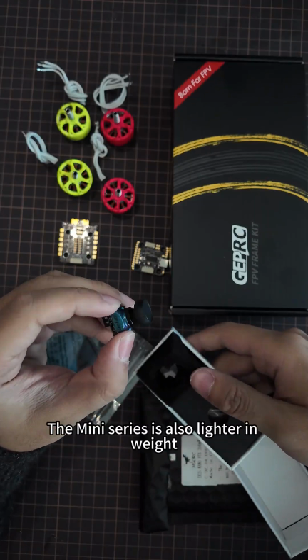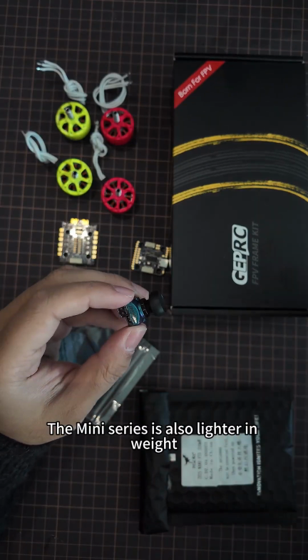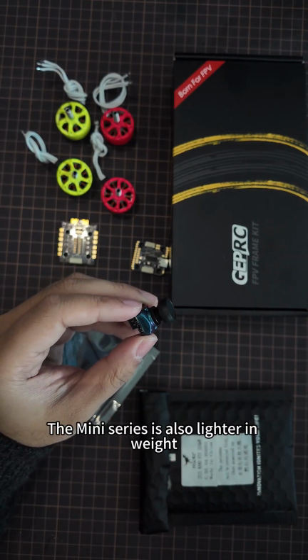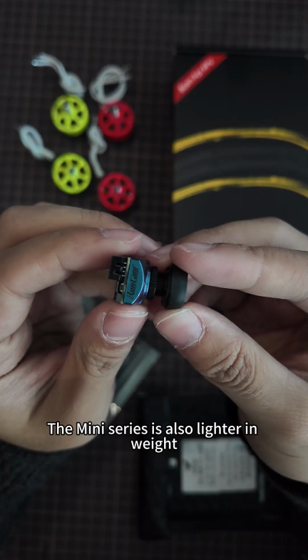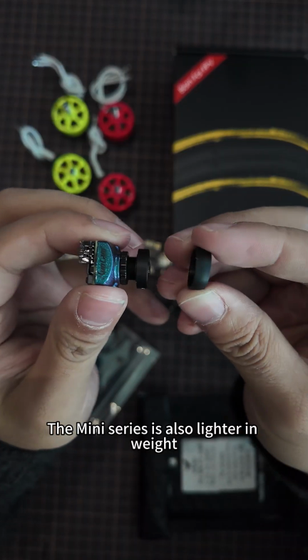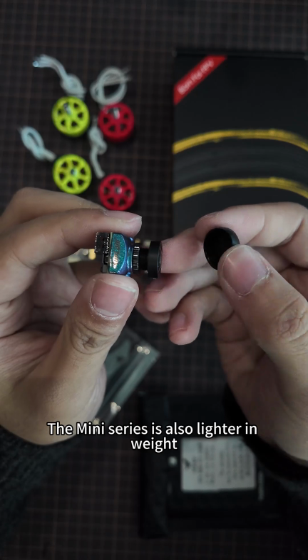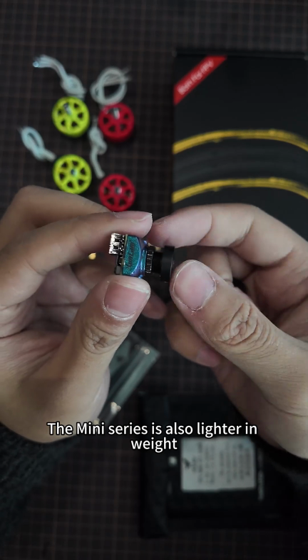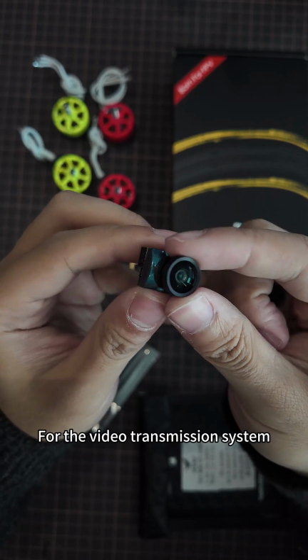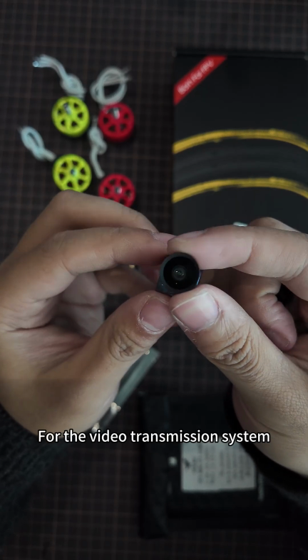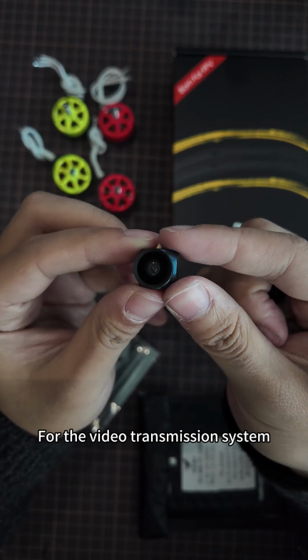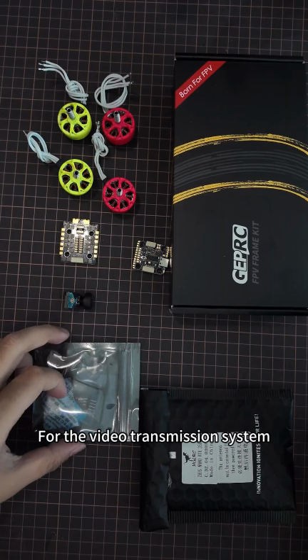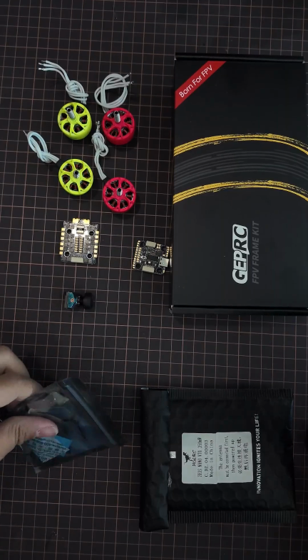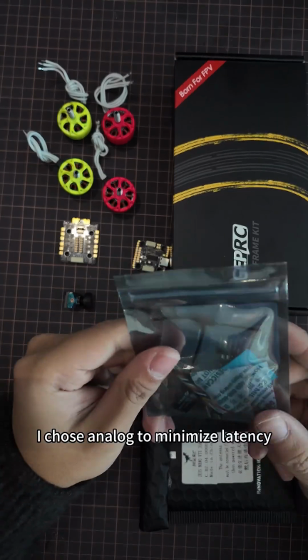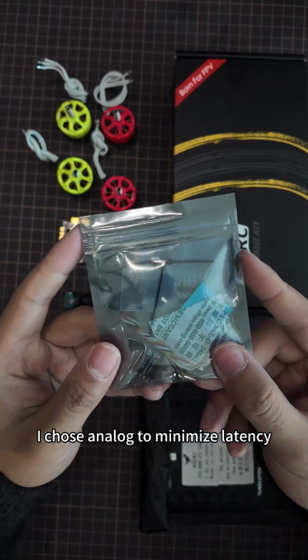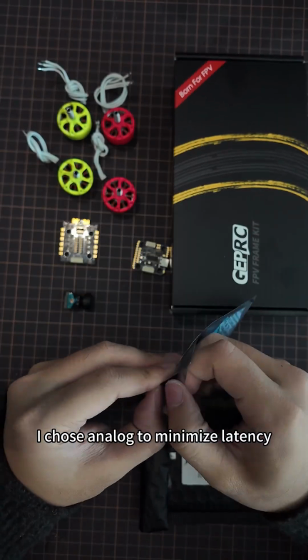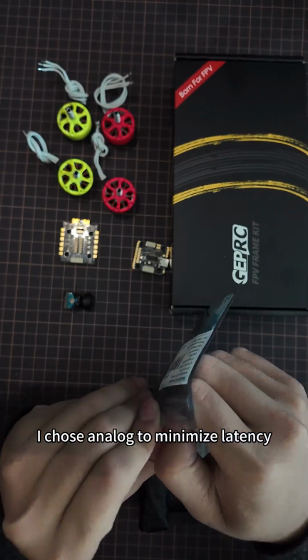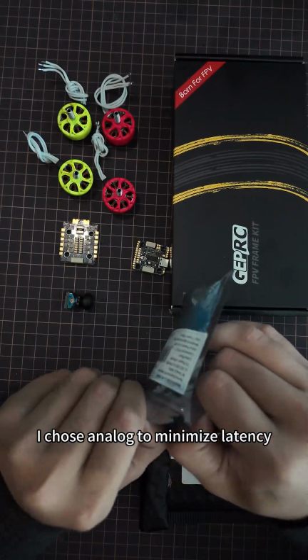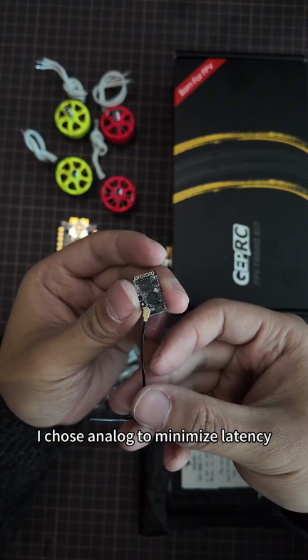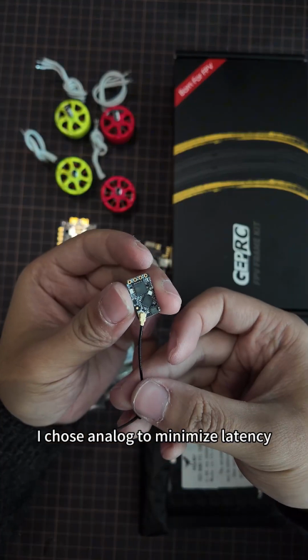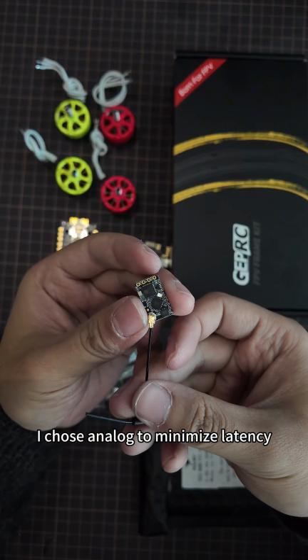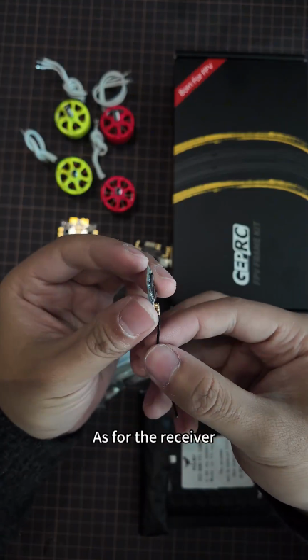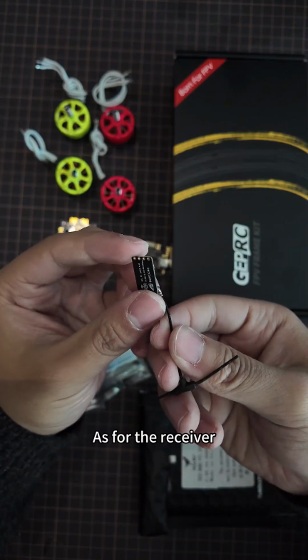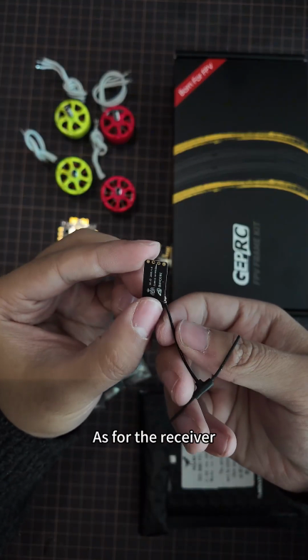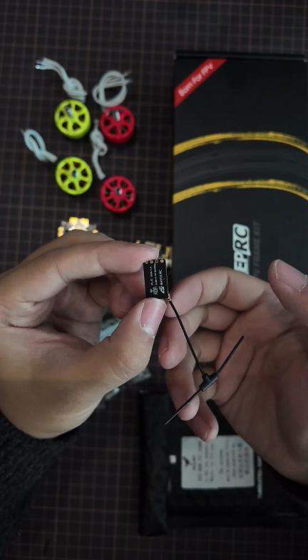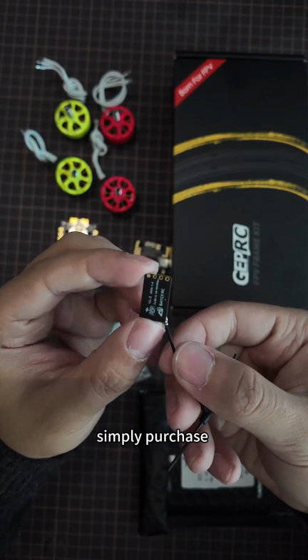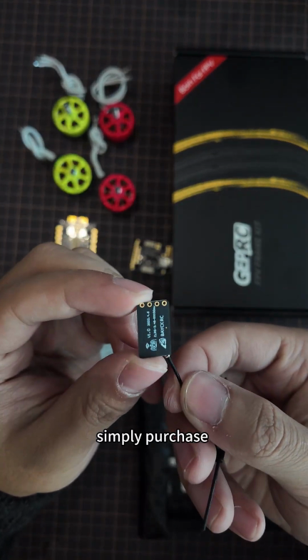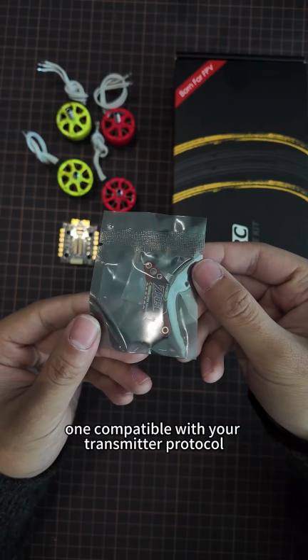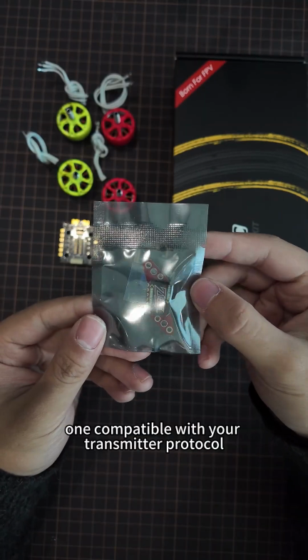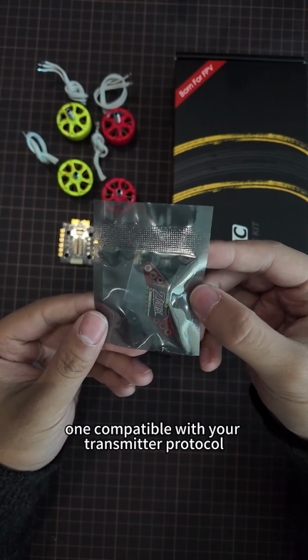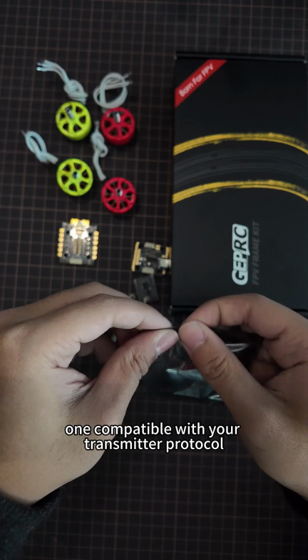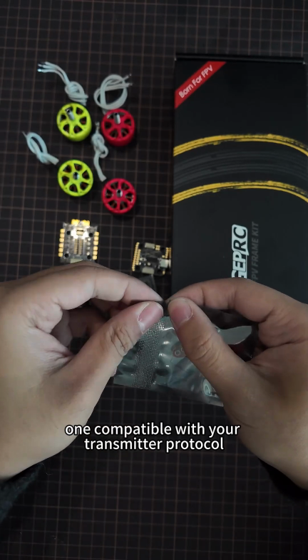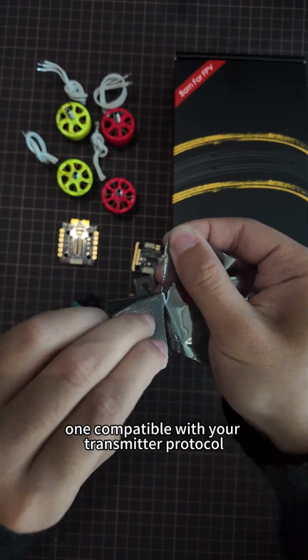The miniseries is also lighter in weight. For the video transmission system, I chose analog to minimize latency. As for the receiver, simply purchase one compatible with your transmitter protocol.